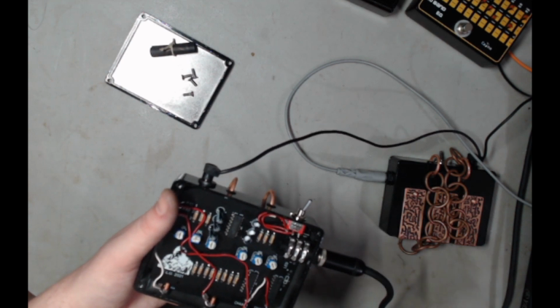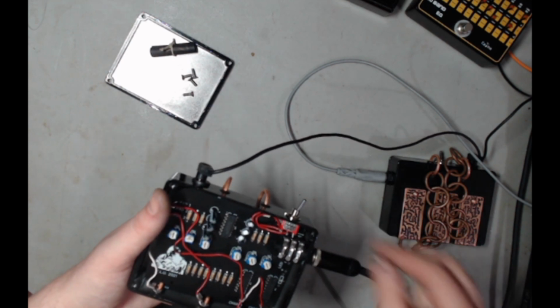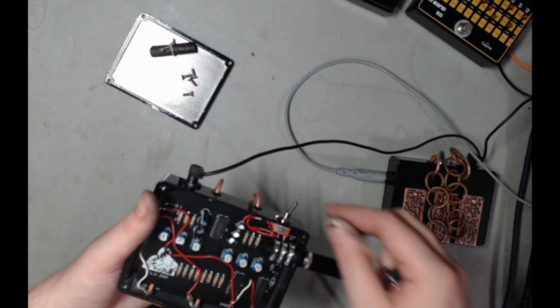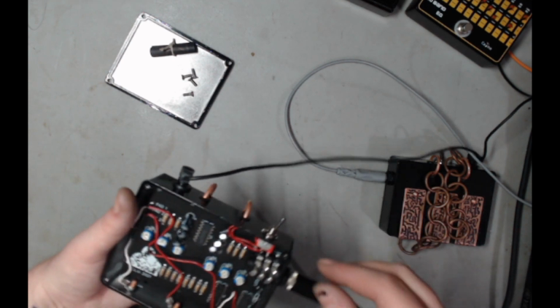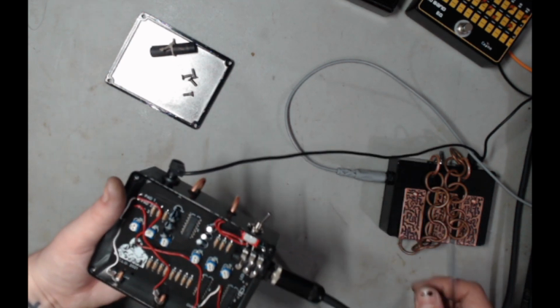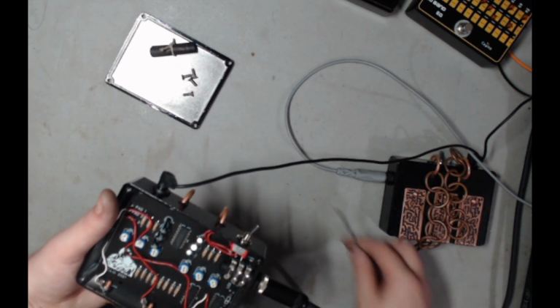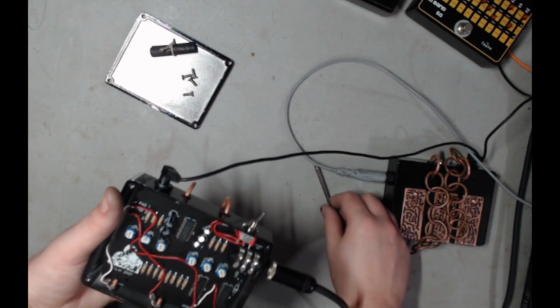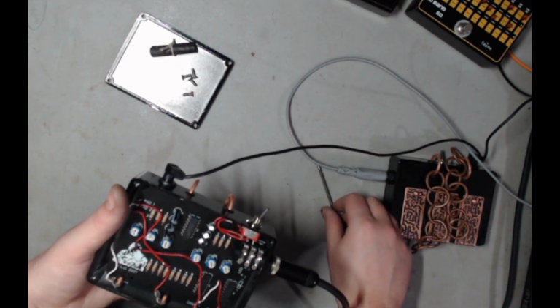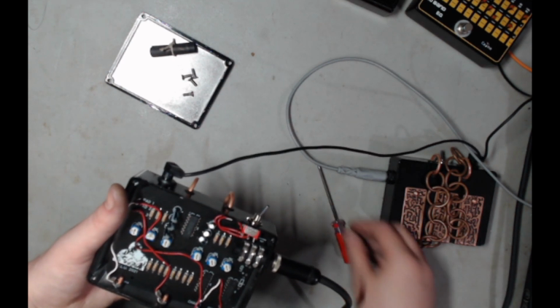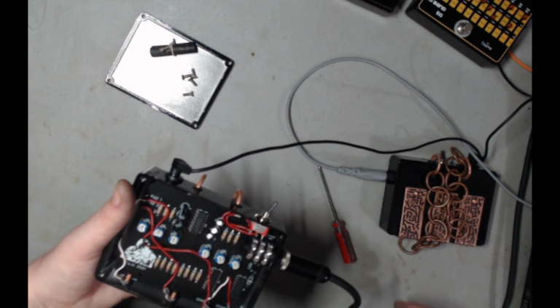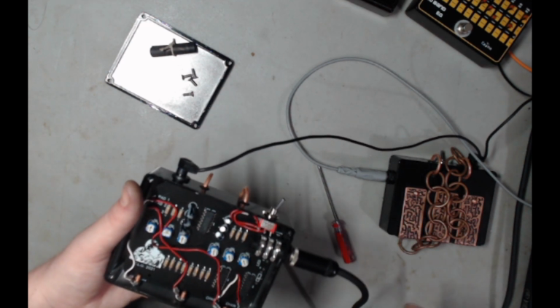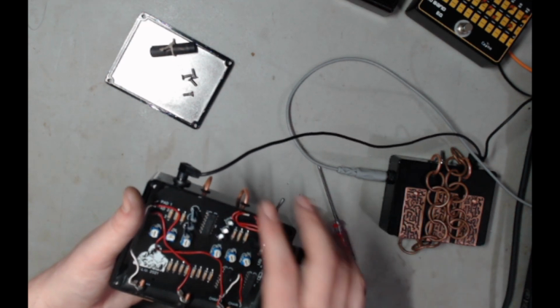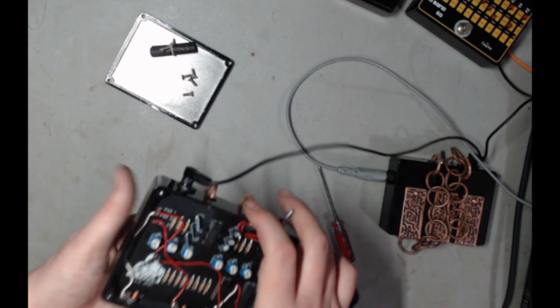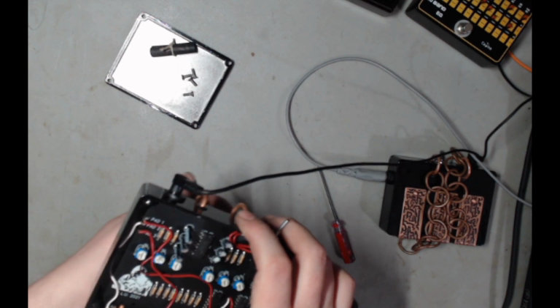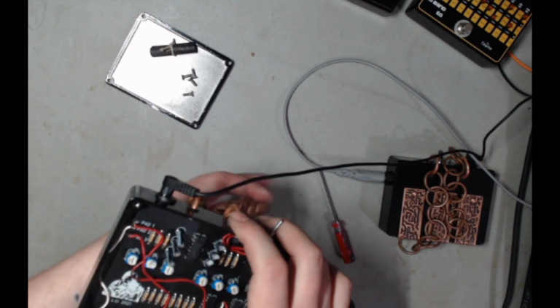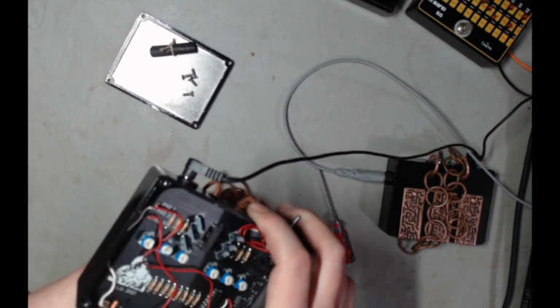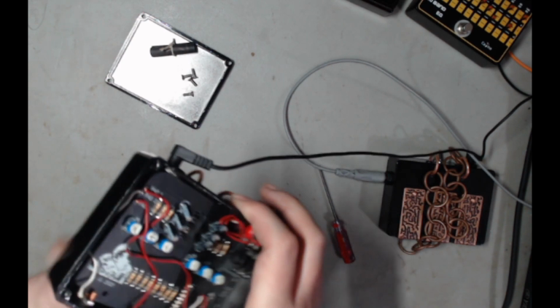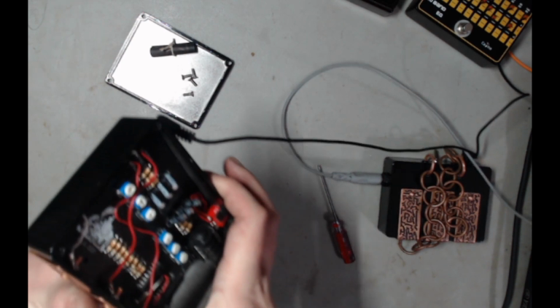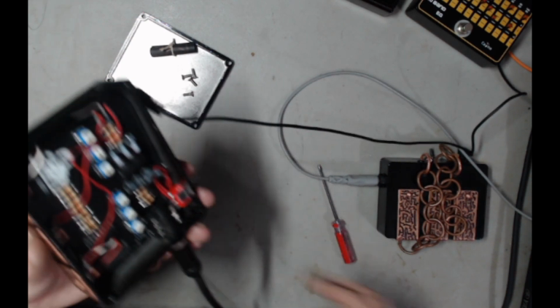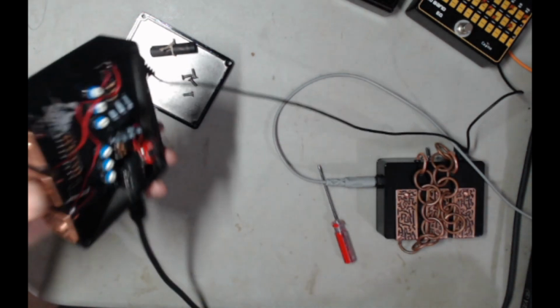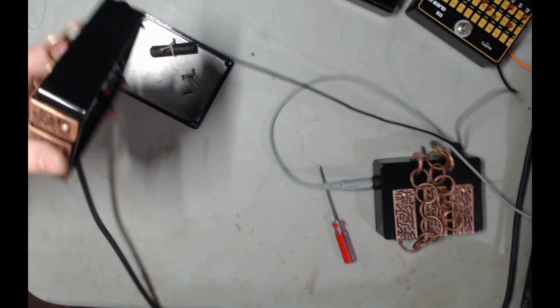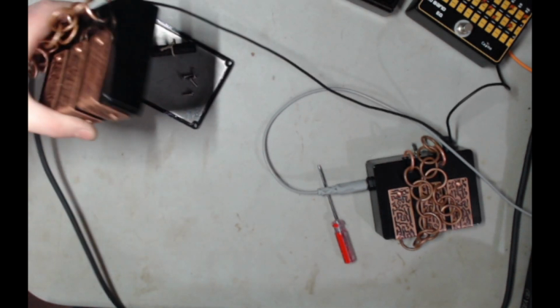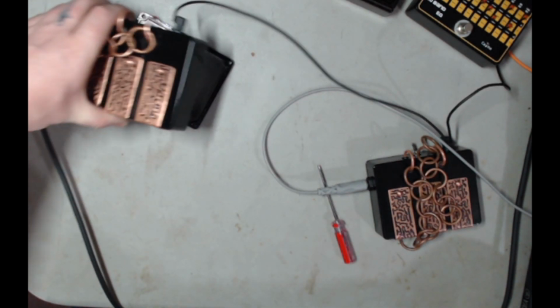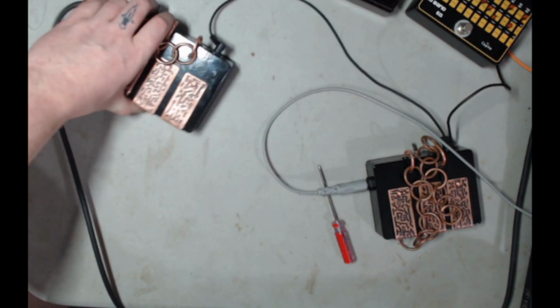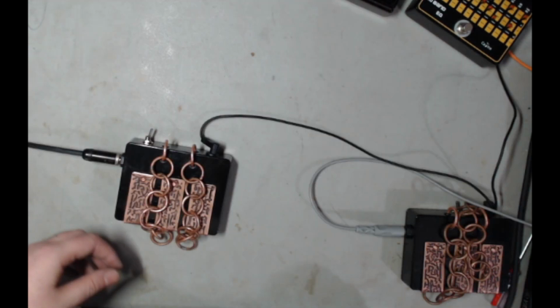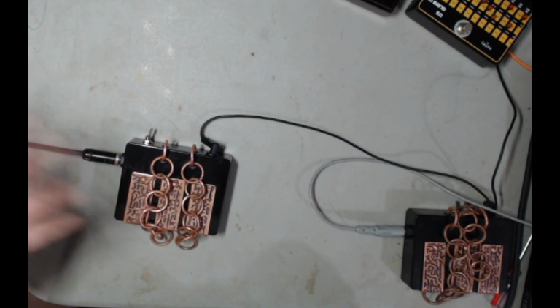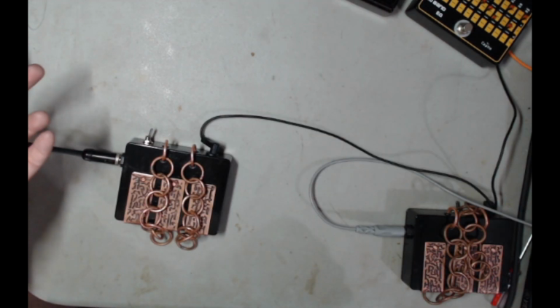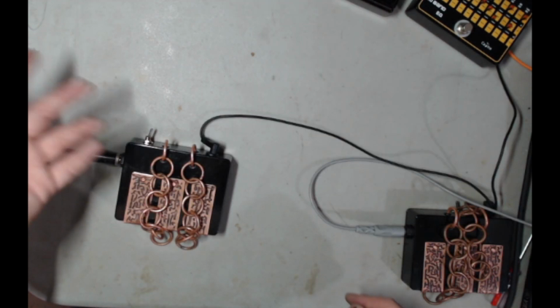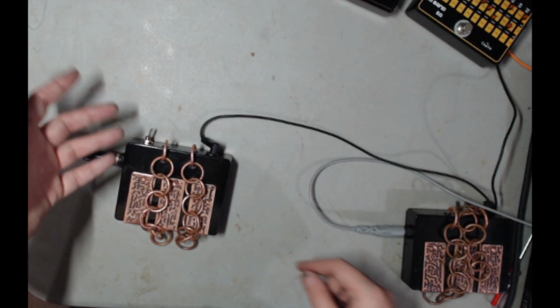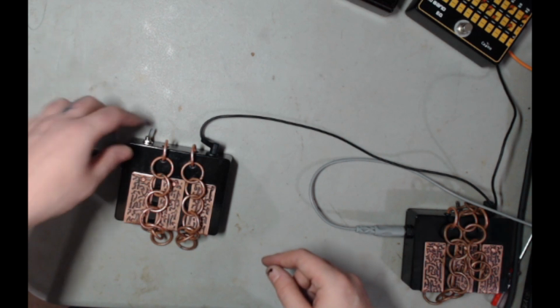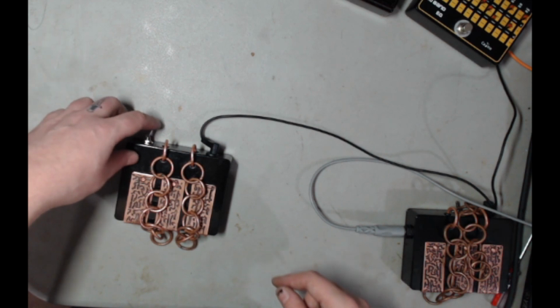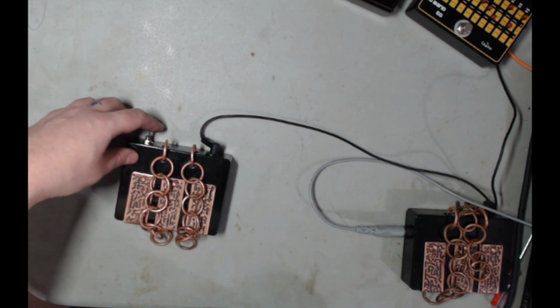Excellent. I think I like that tune. Let's close it back up again. Okay, so now we've re-tuned our synth.